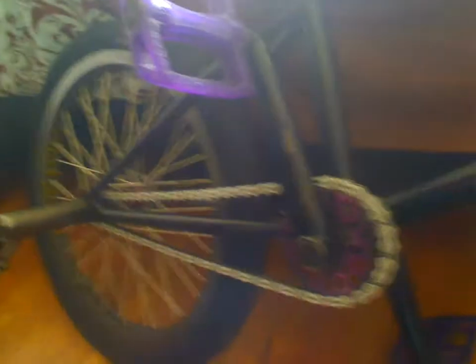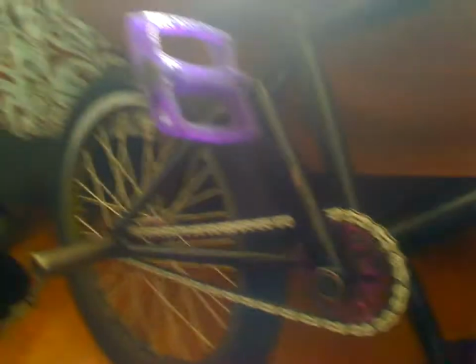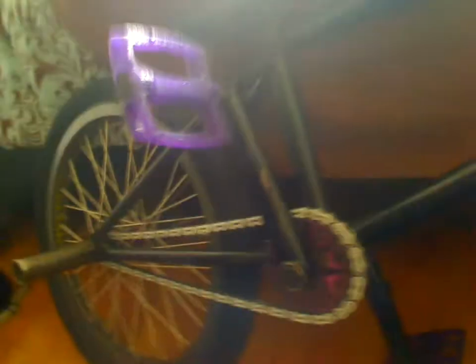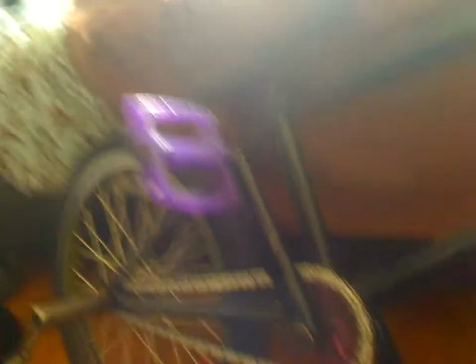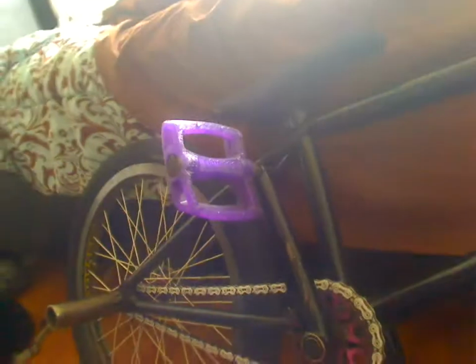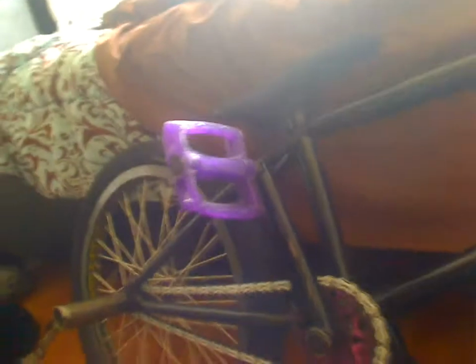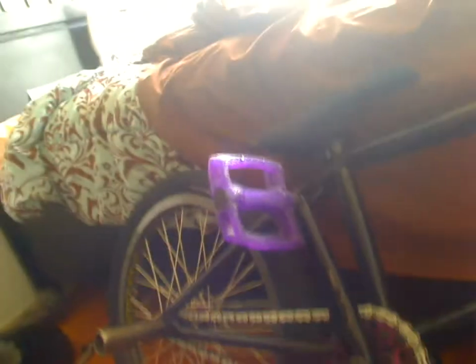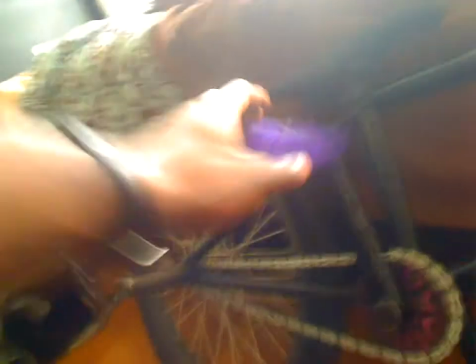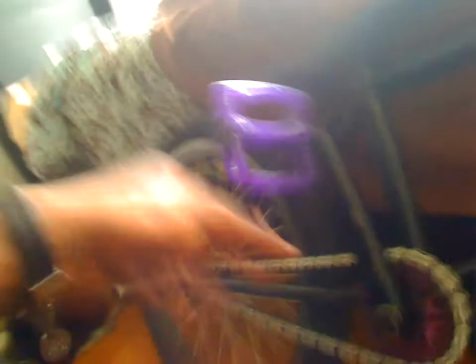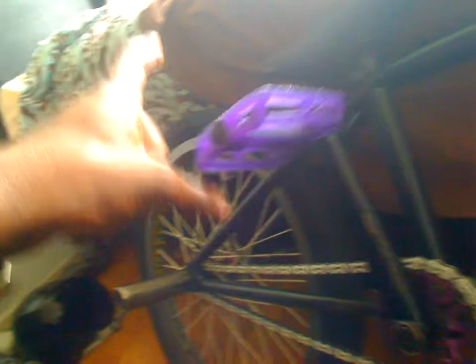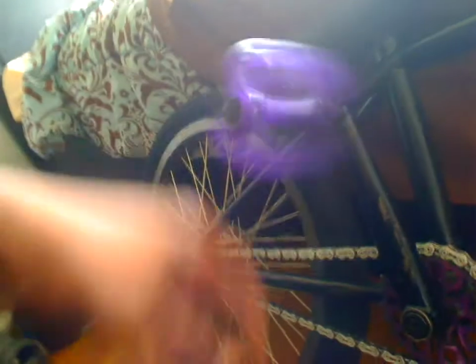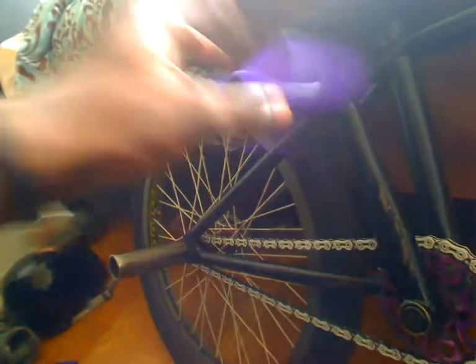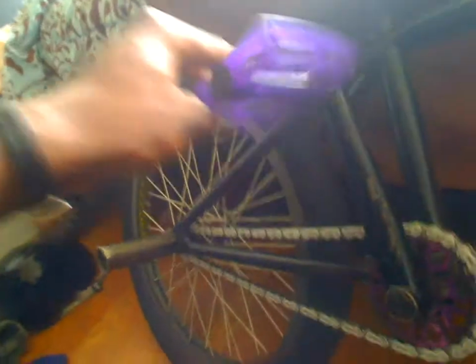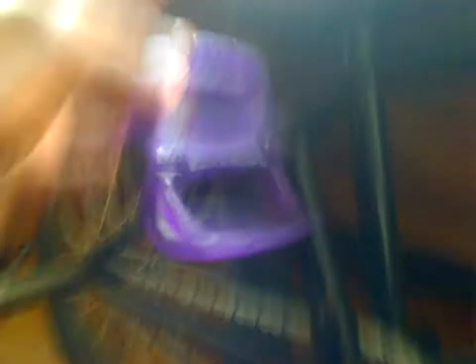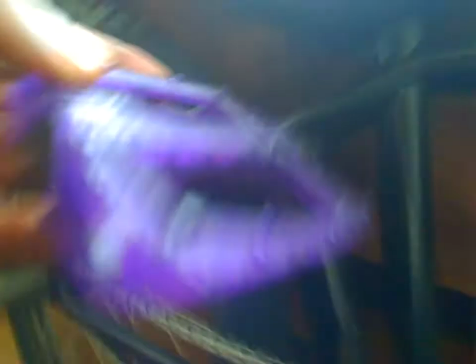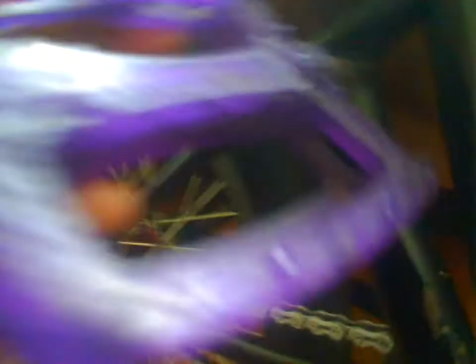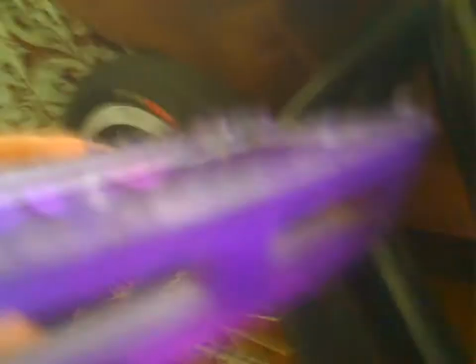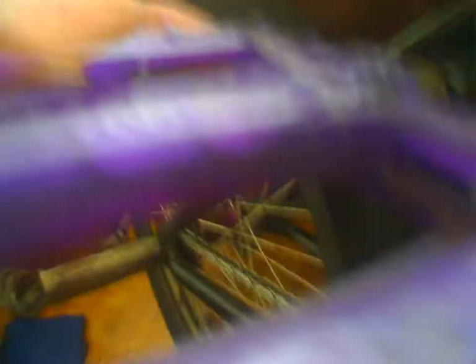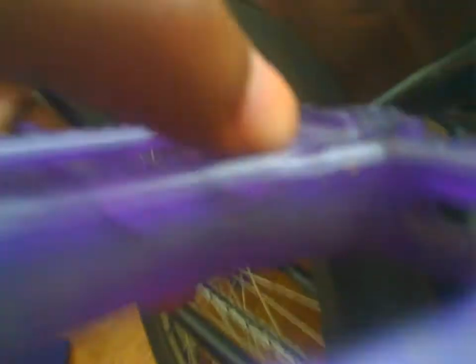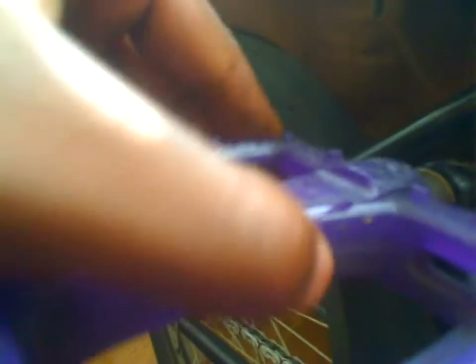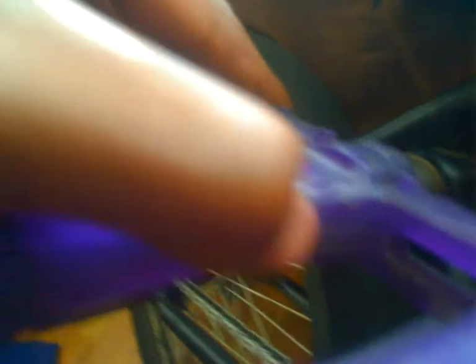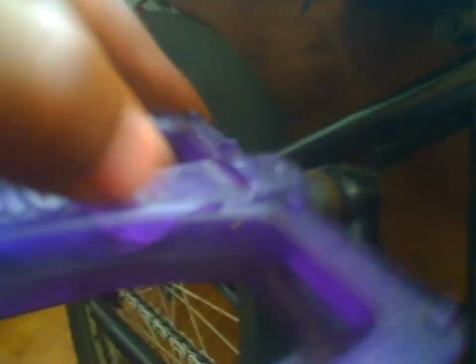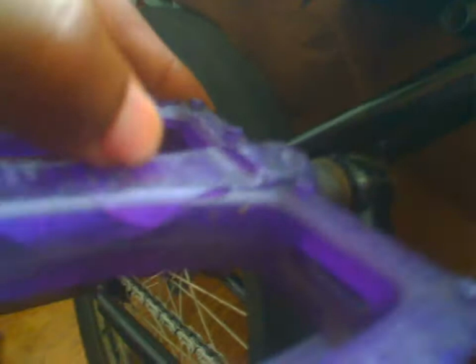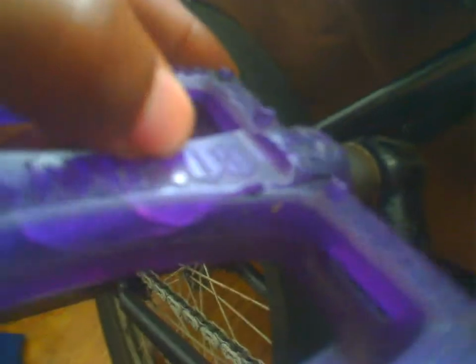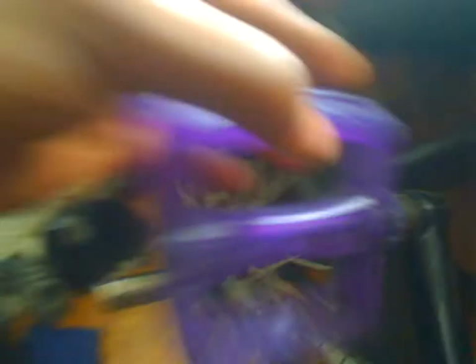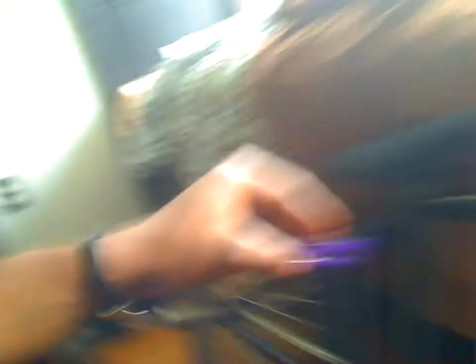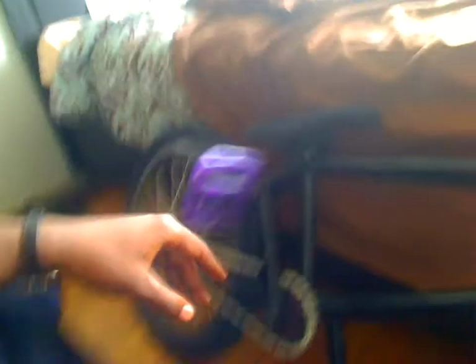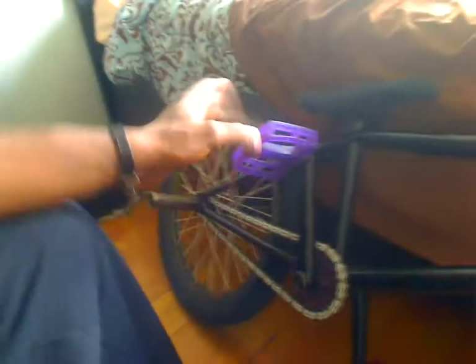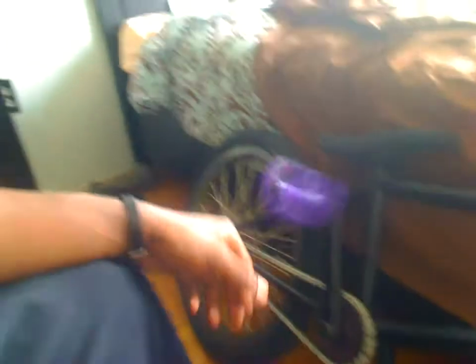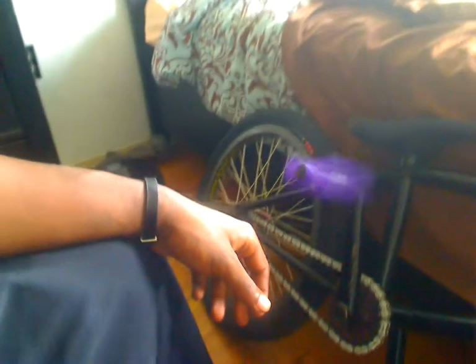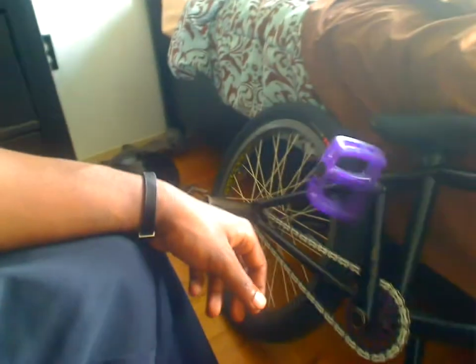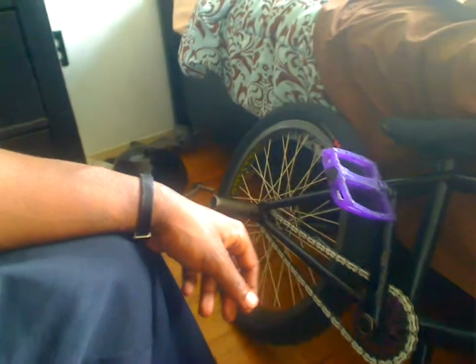Profile cranks. Tiny pedals, which I cracked — I cracked these two. But they're still lasting, still perfectly fine.